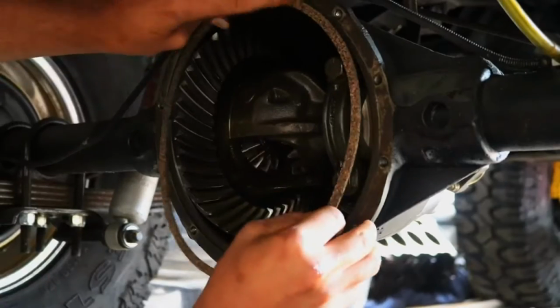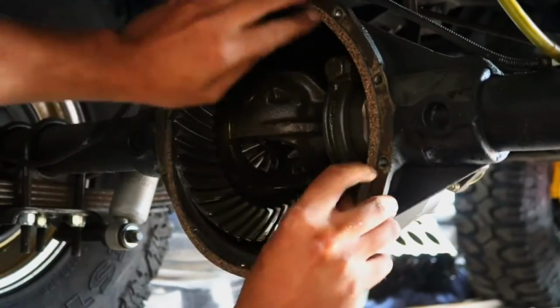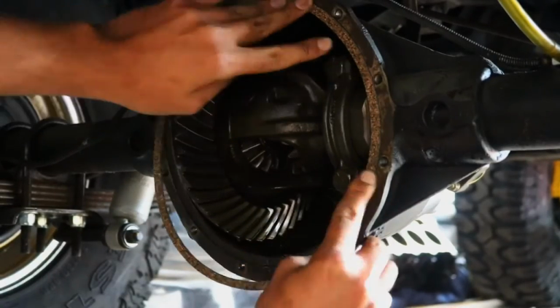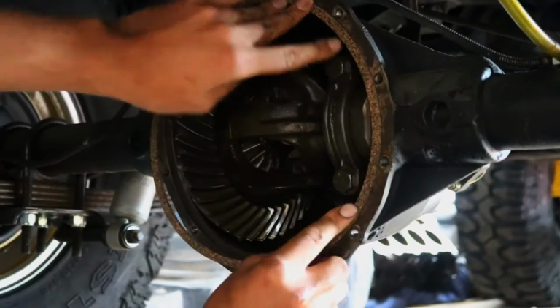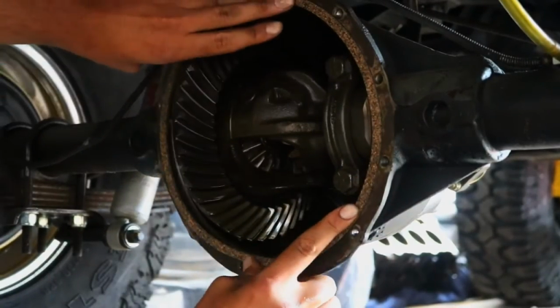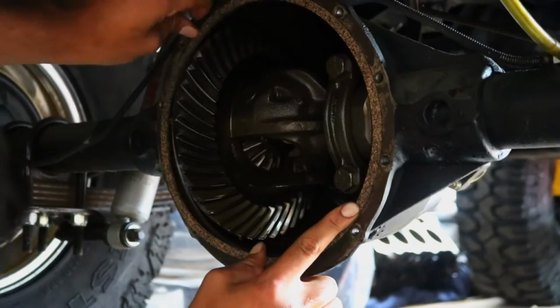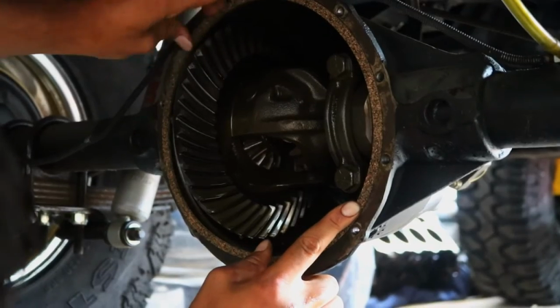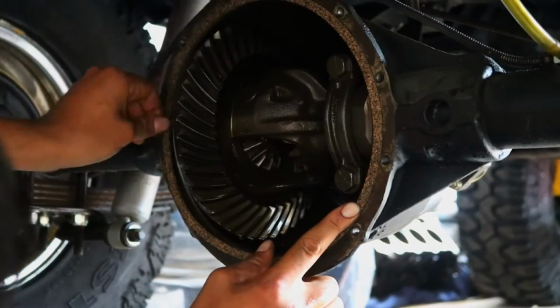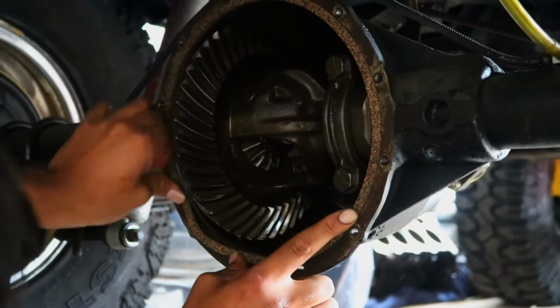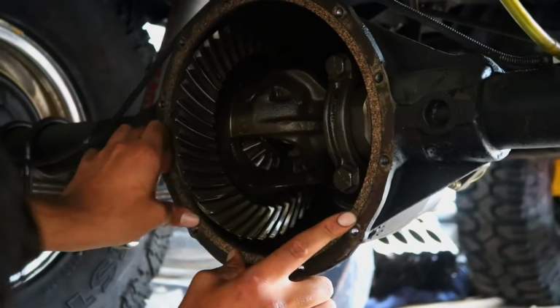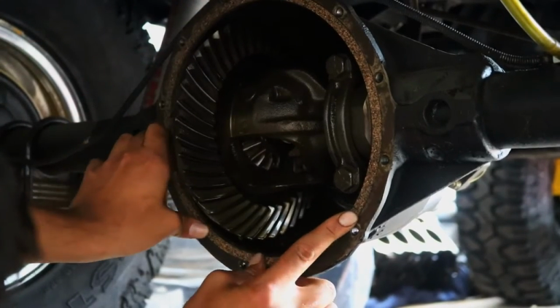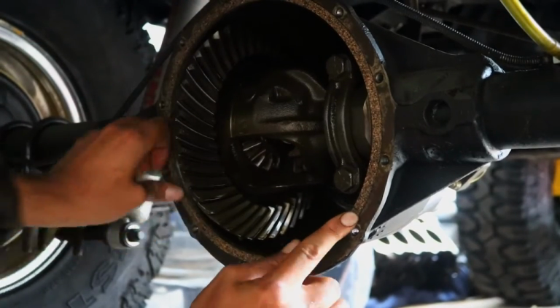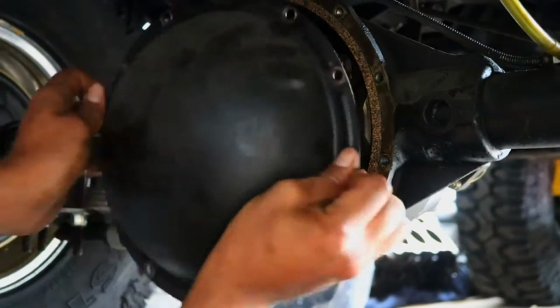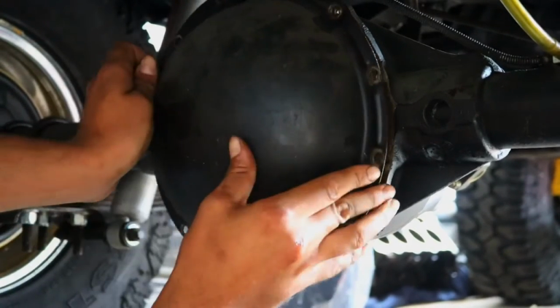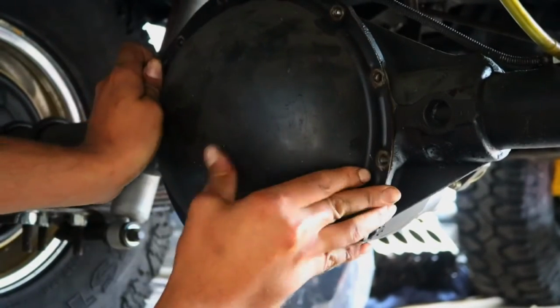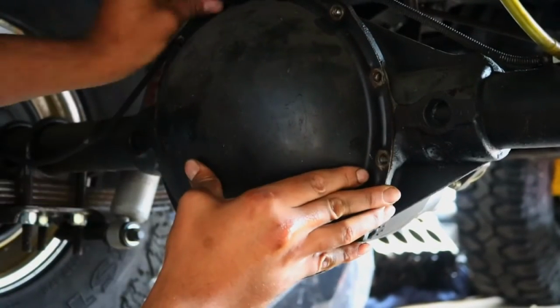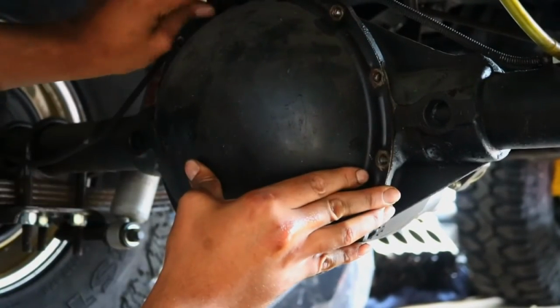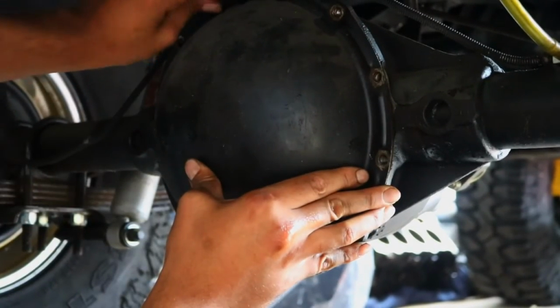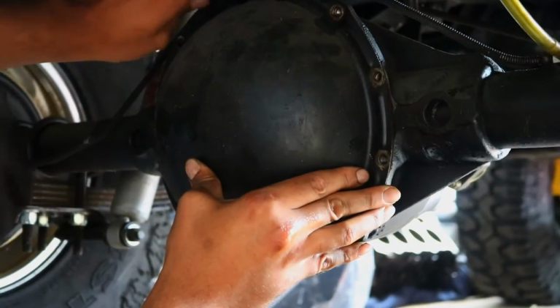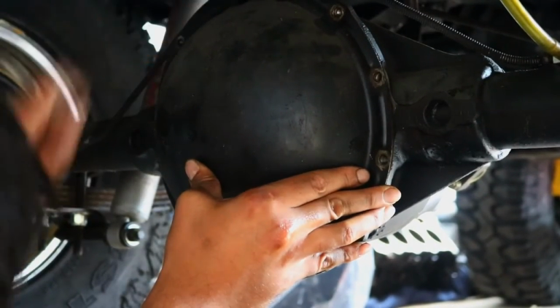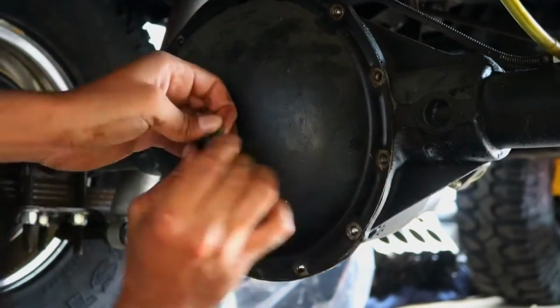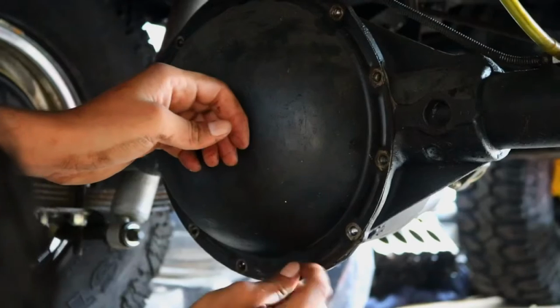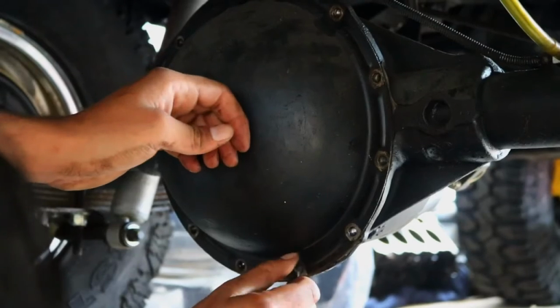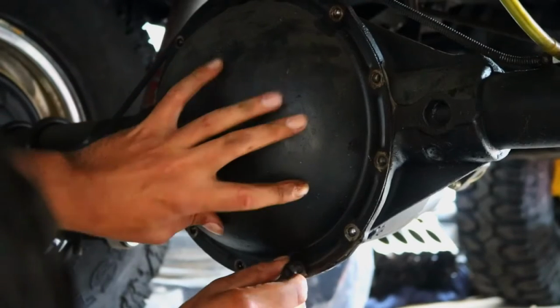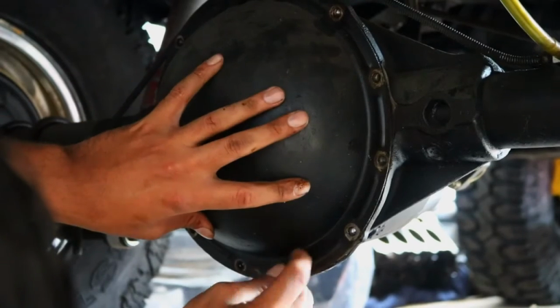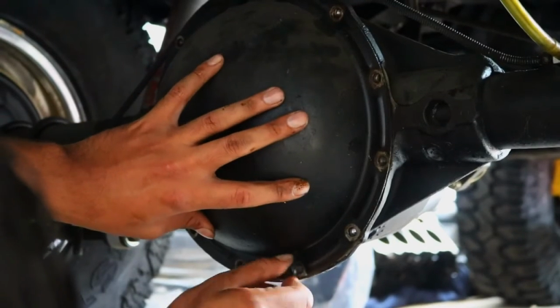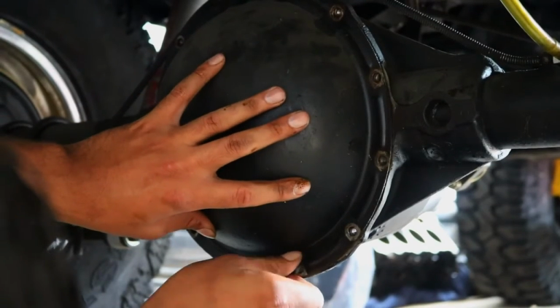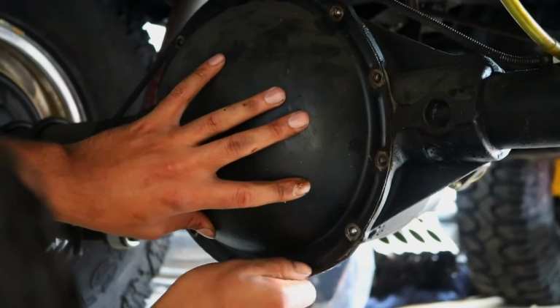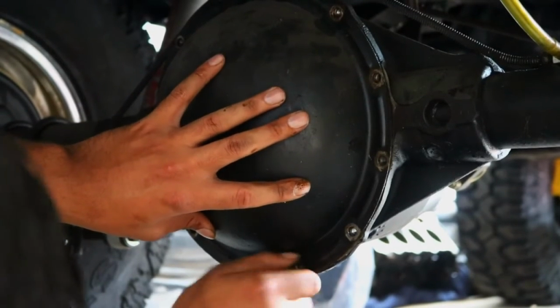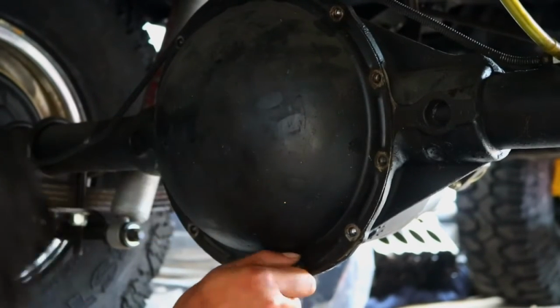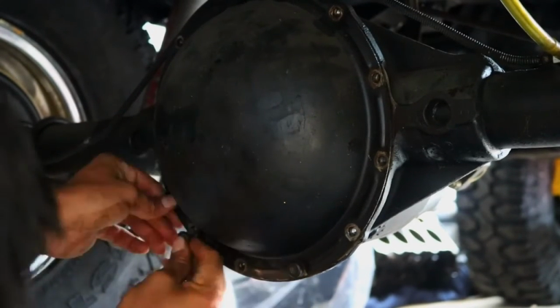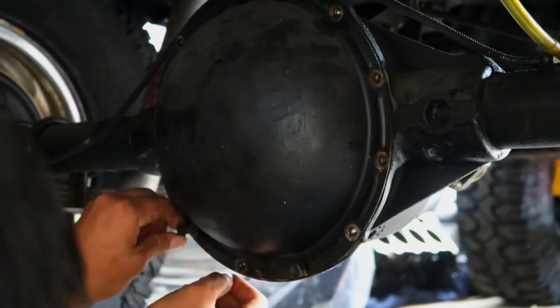You can see the cover stays right in place - there's a small groove for it to sit in and it holds it, so you can put your cover on and then start putting in the screws by hand.